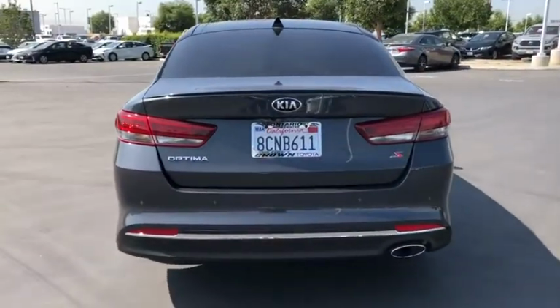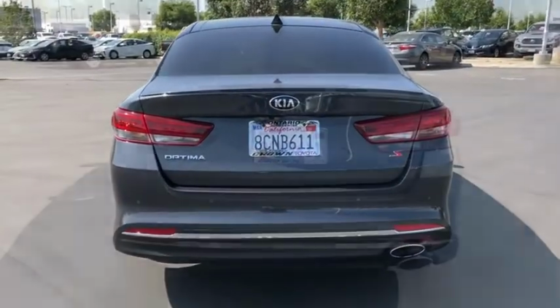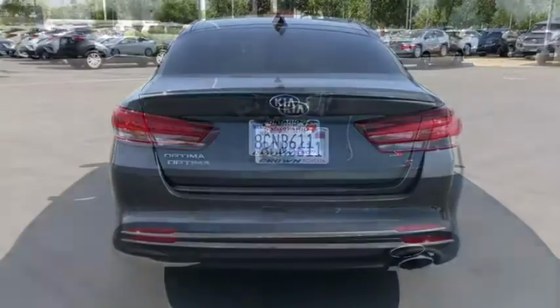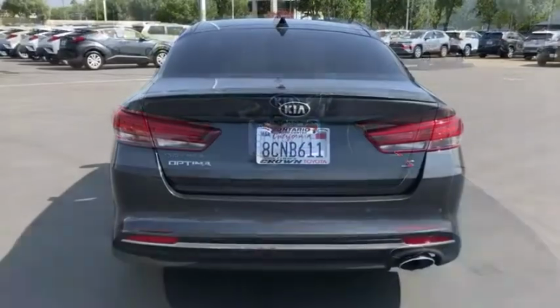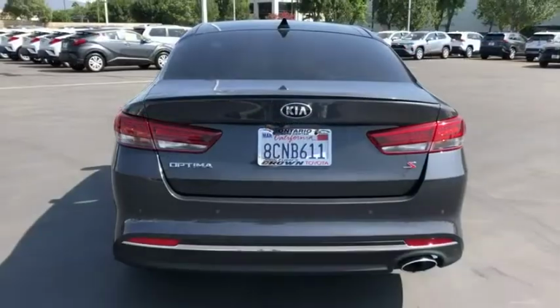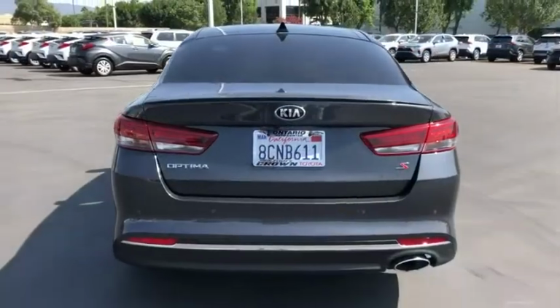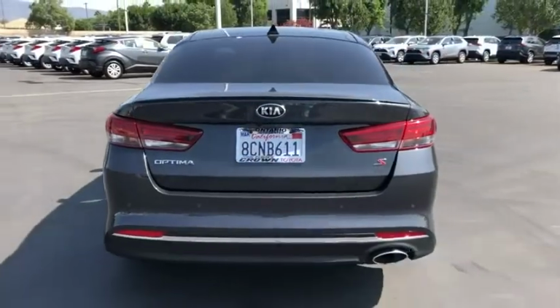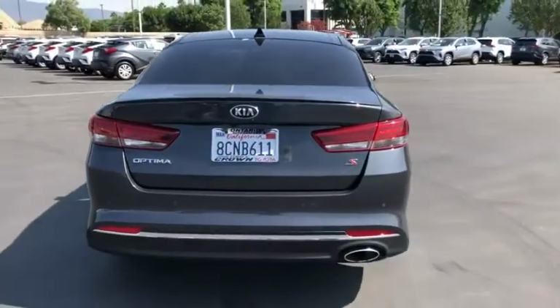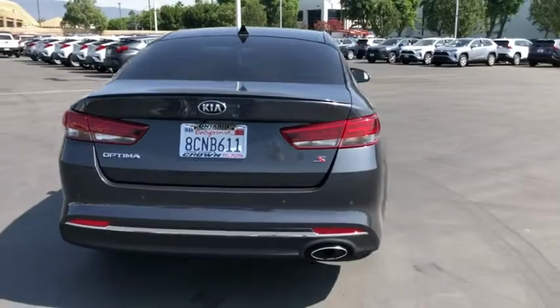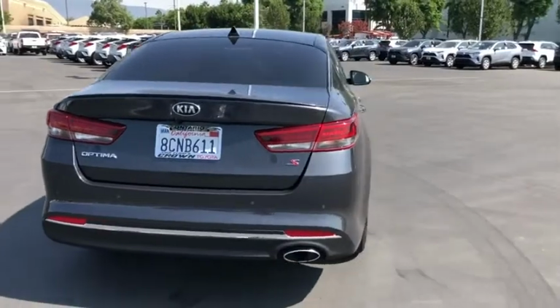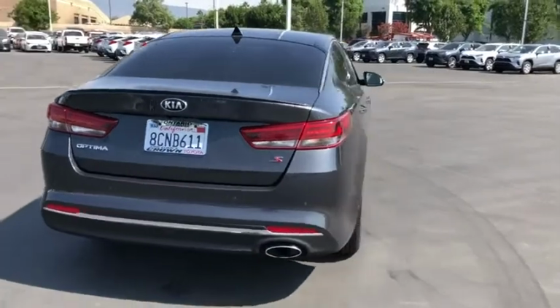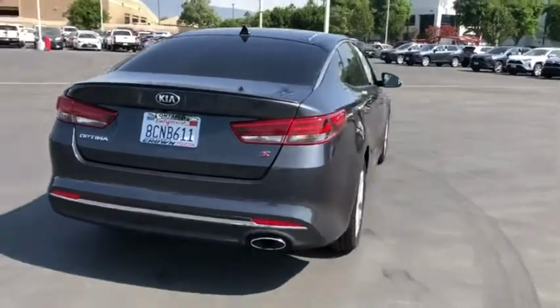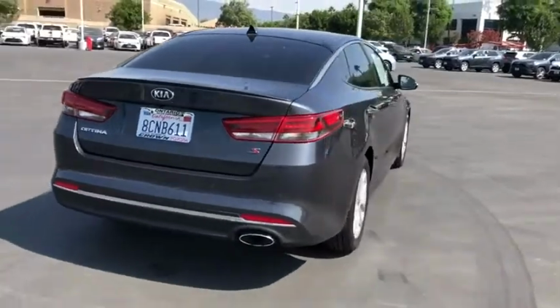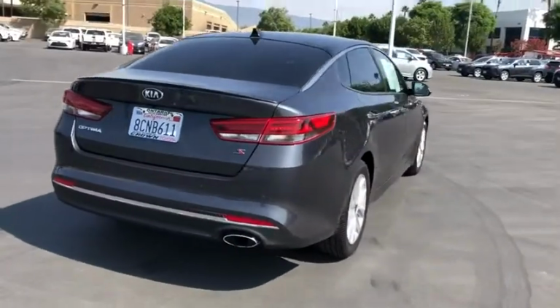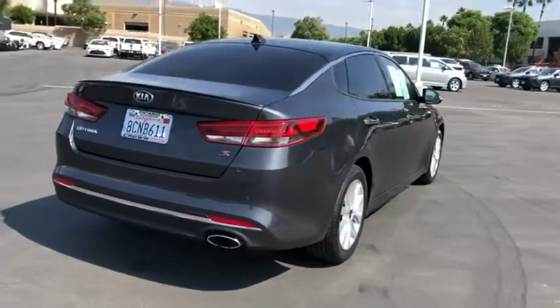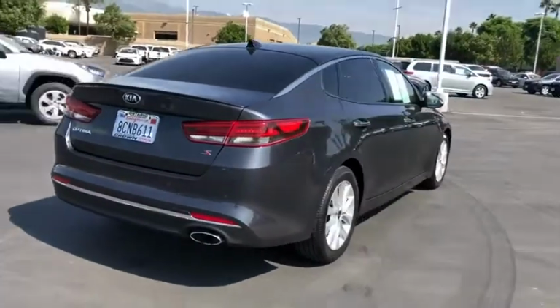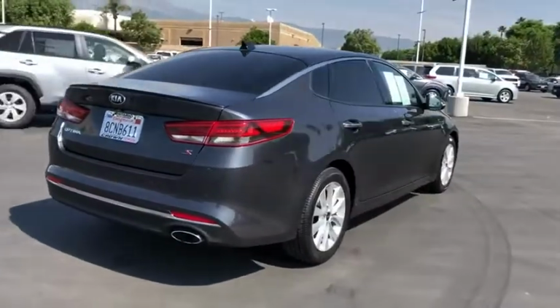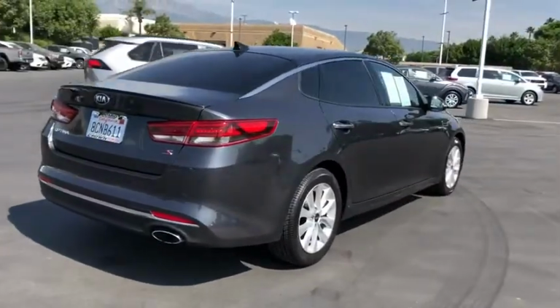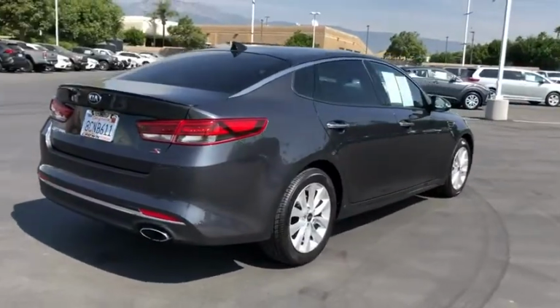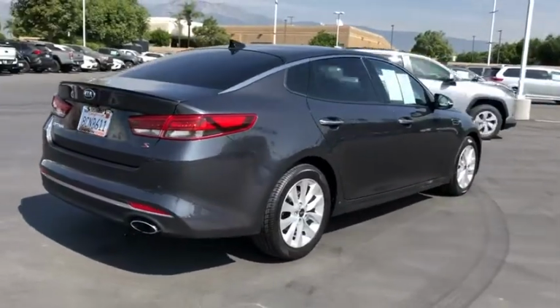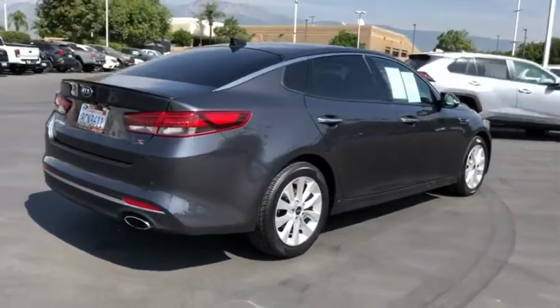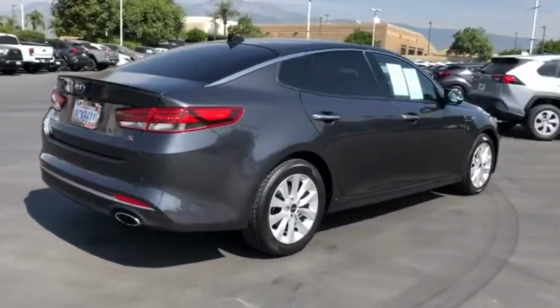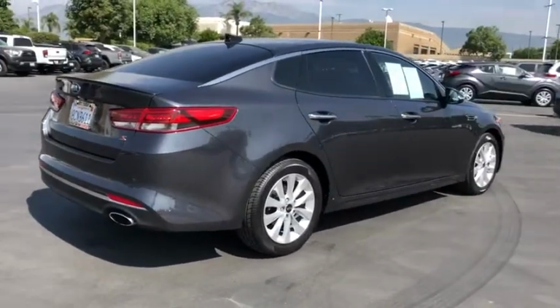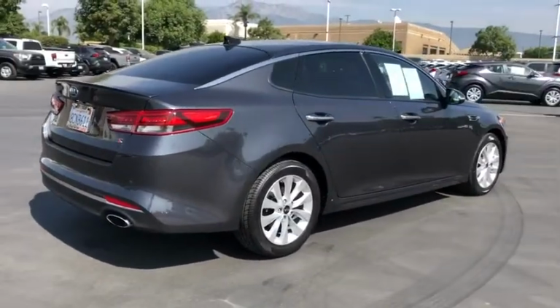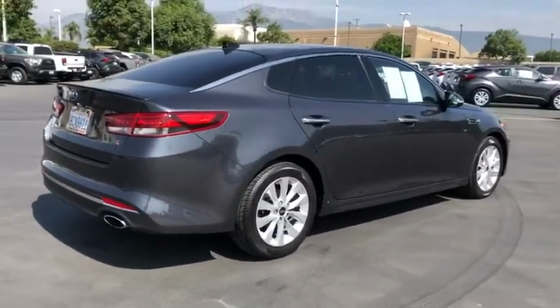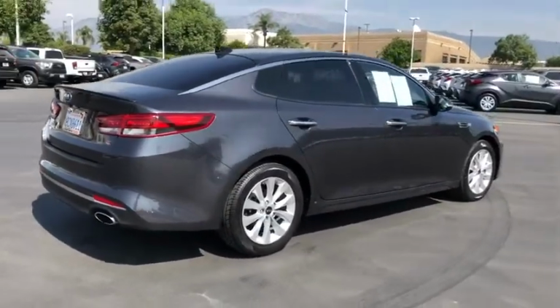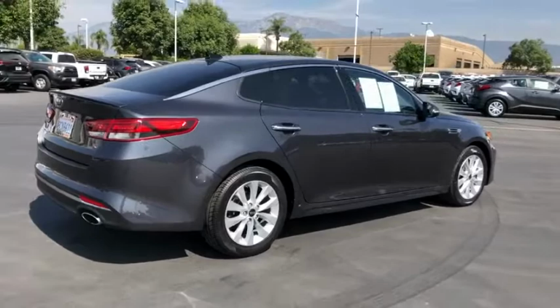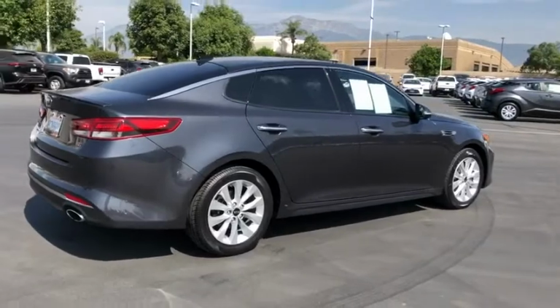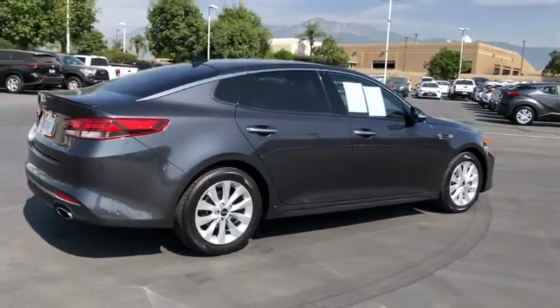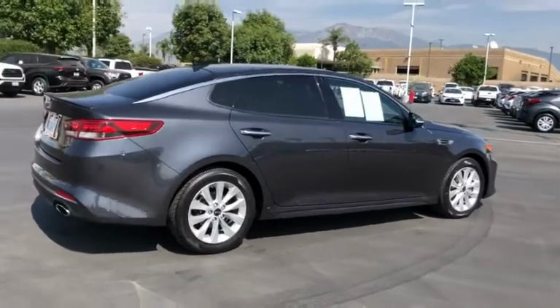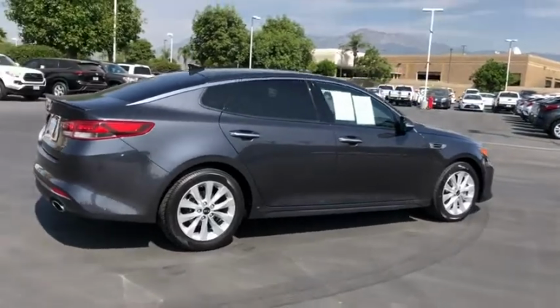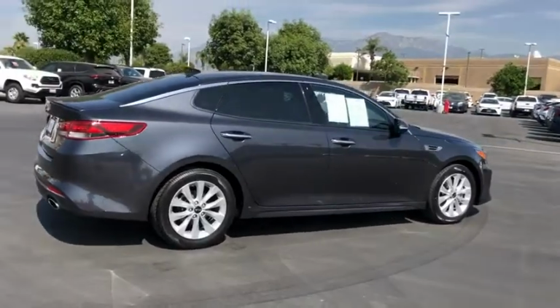Its smooth flowing lines speak of grace and style and offer a strong hint of European luxury. This vehicle has less than 35,000 miles.